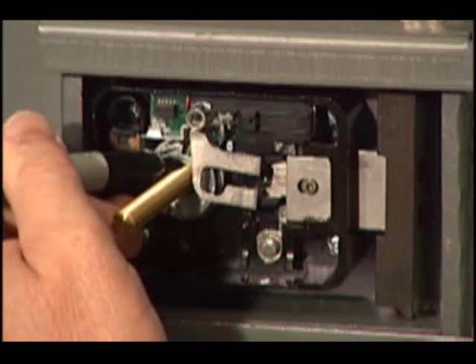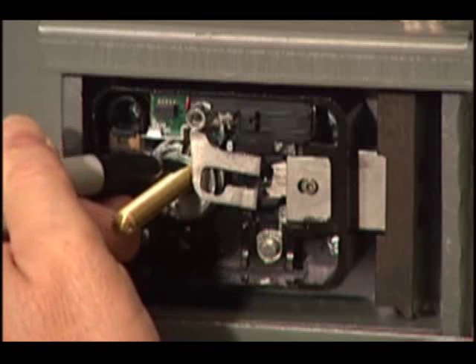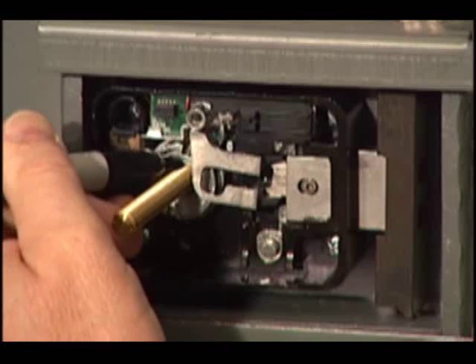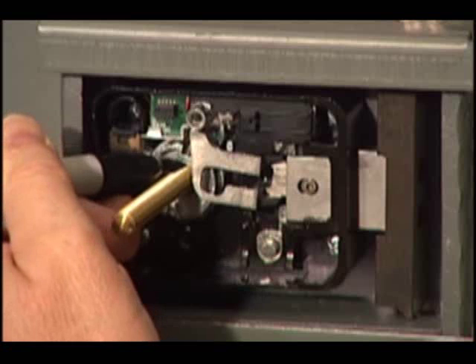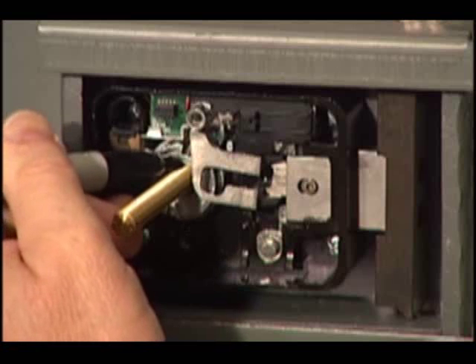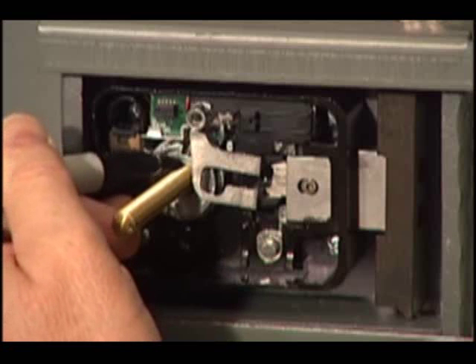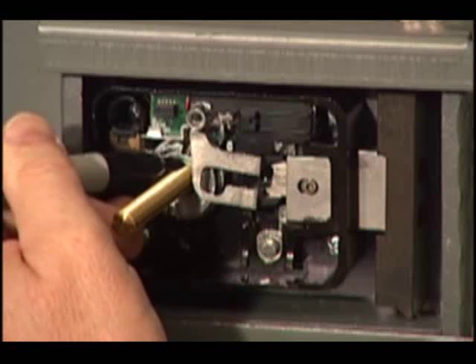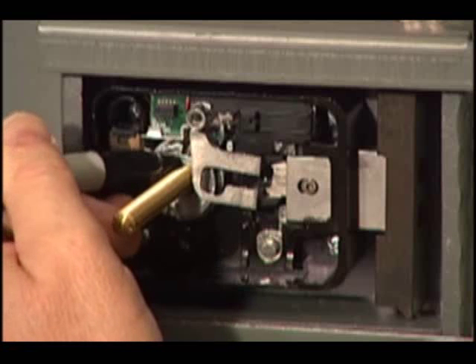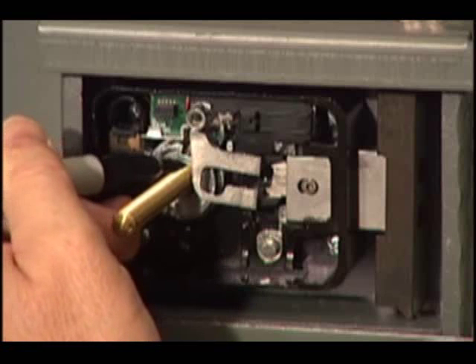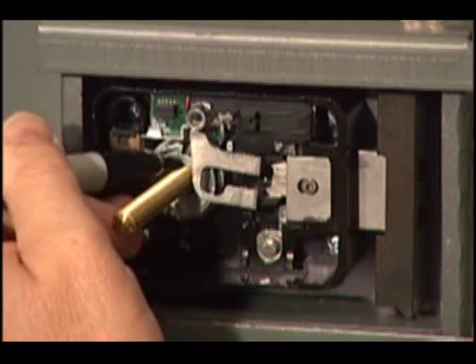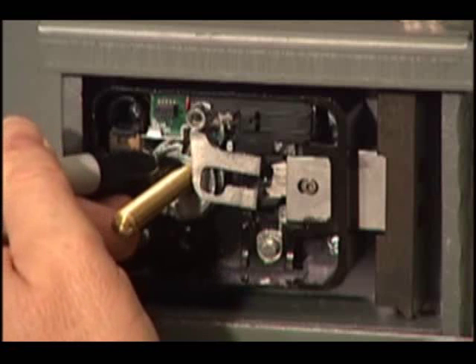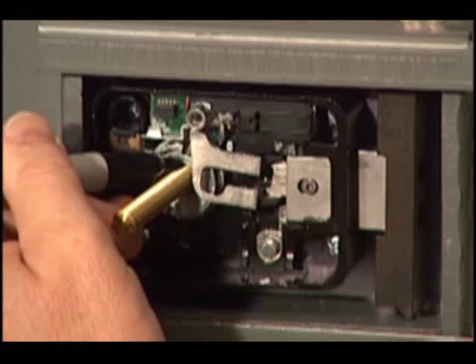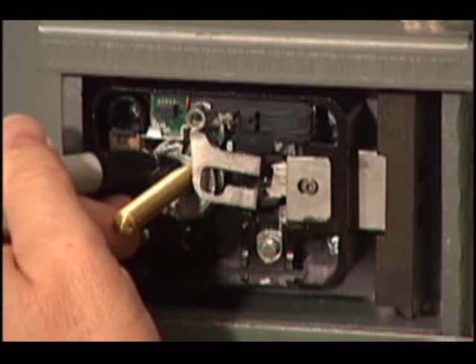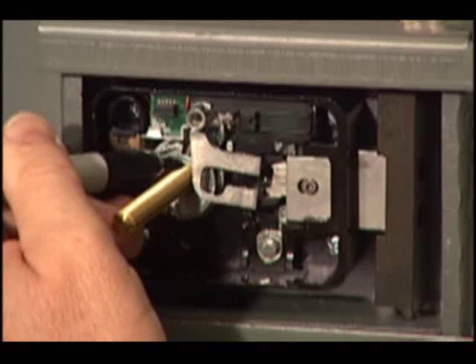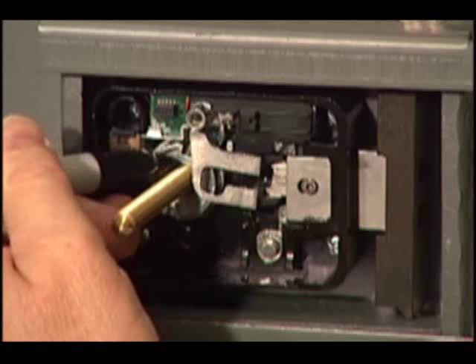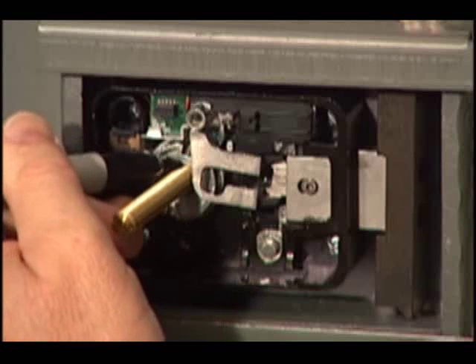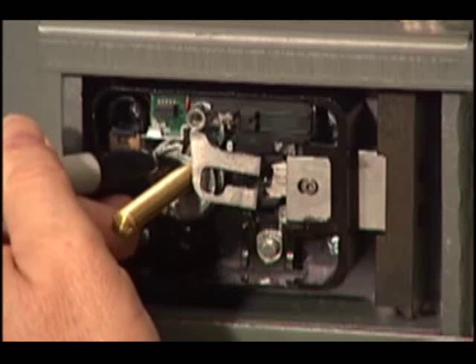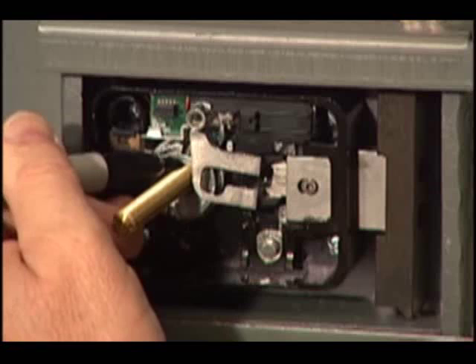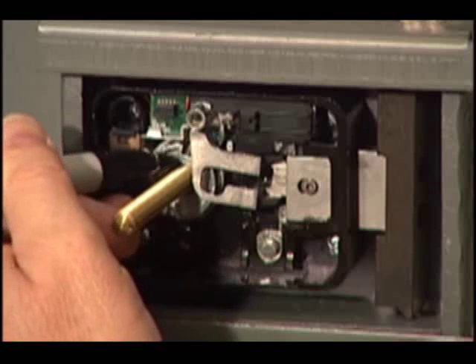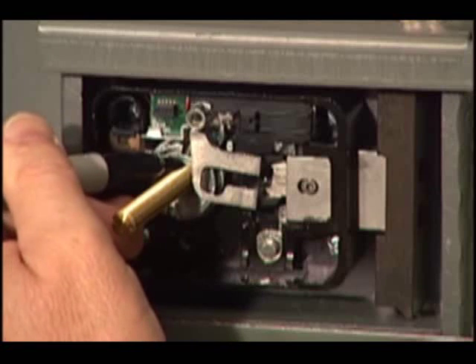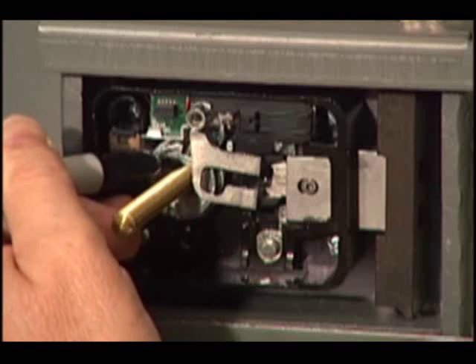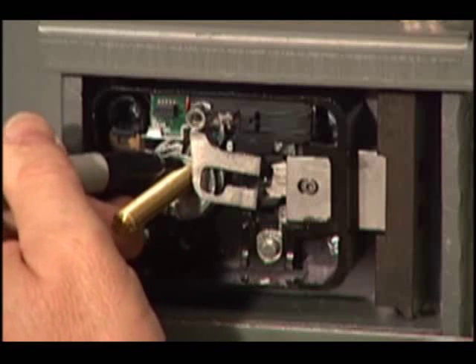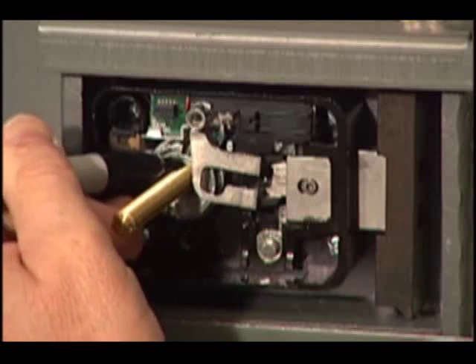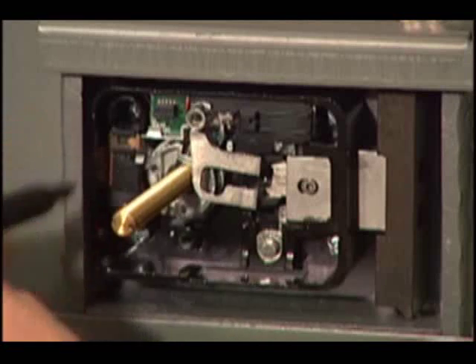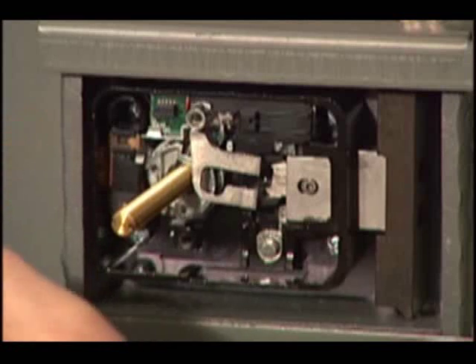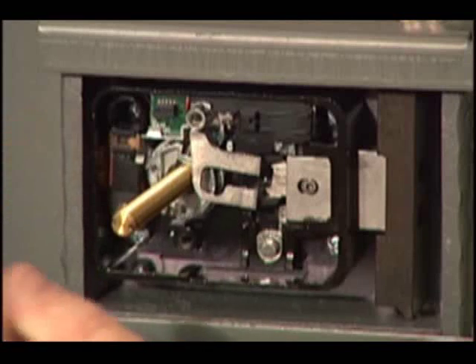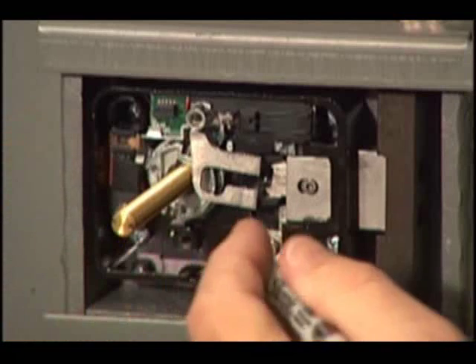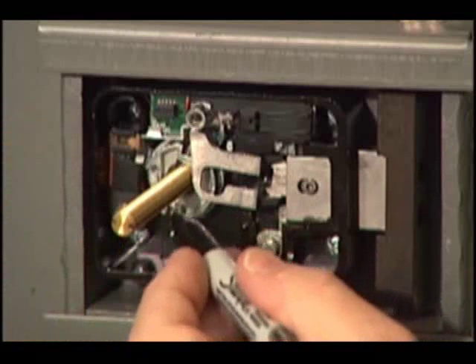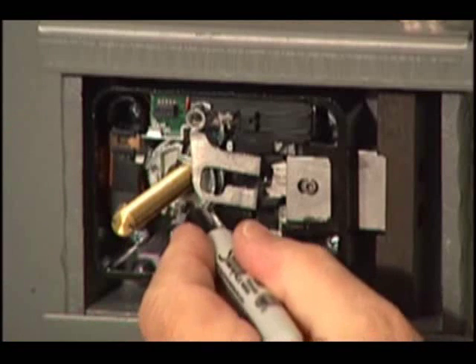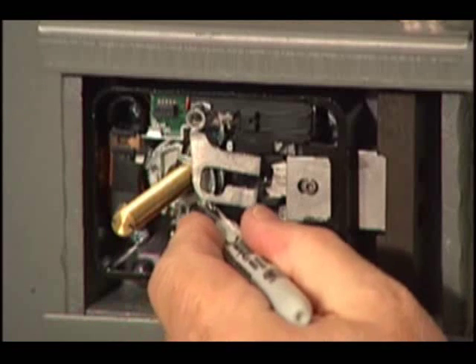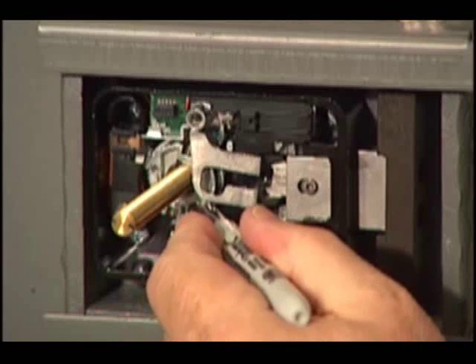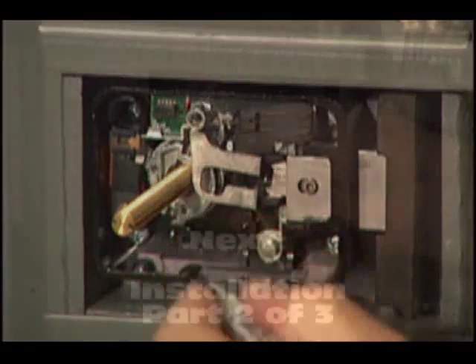When I'm finished and the dial is installed in the ring, the drive cam should not project beyond the back surface of the drive cam.